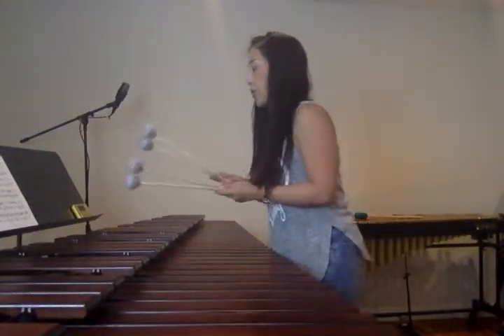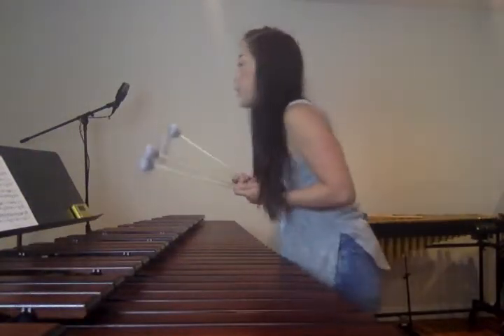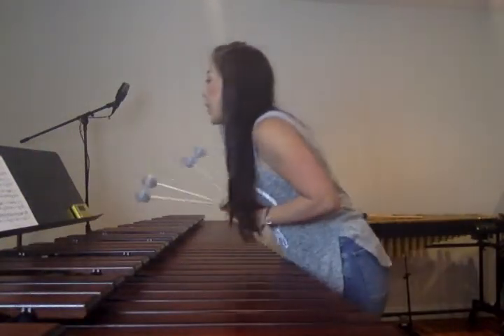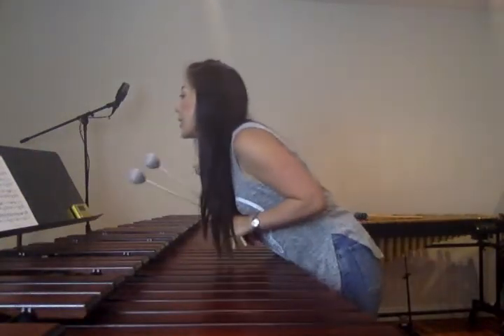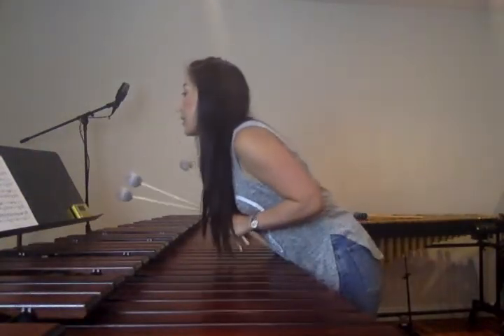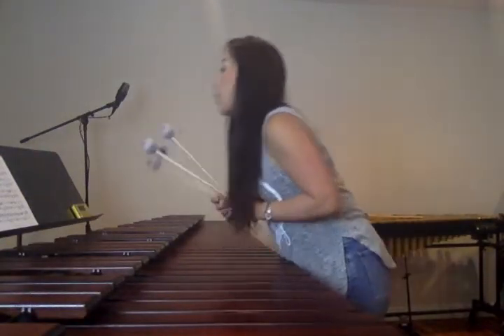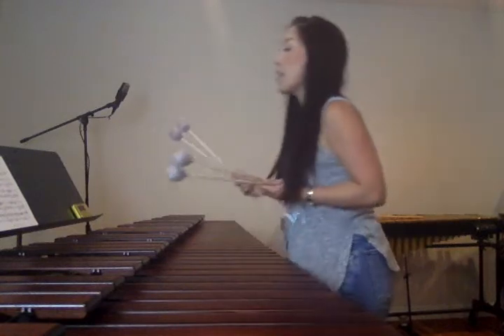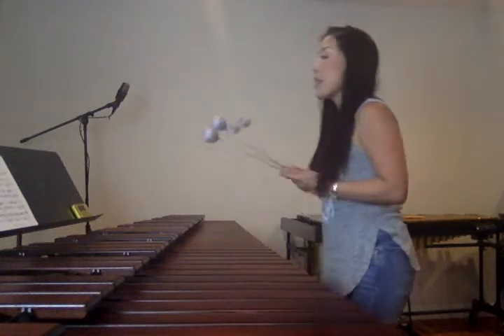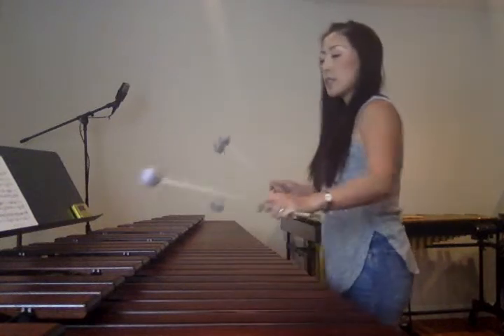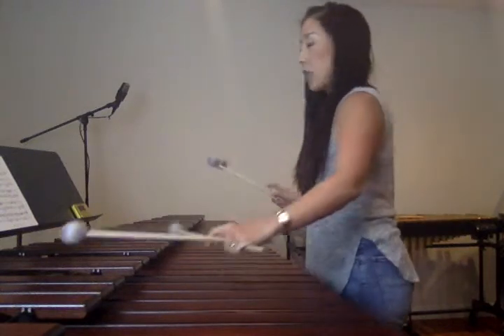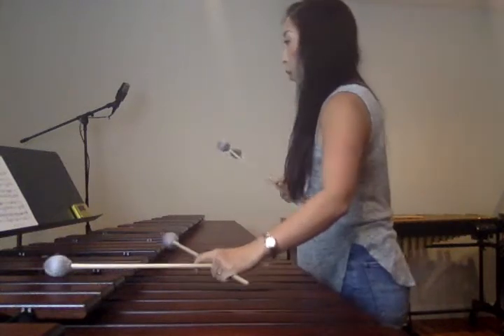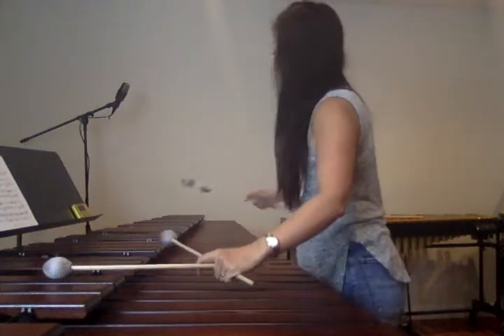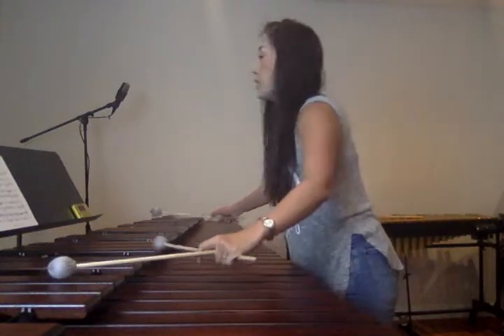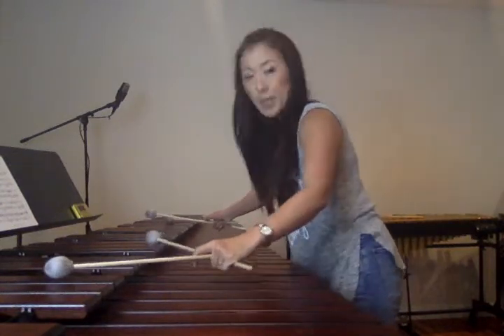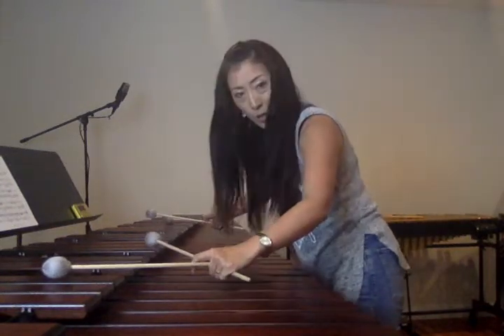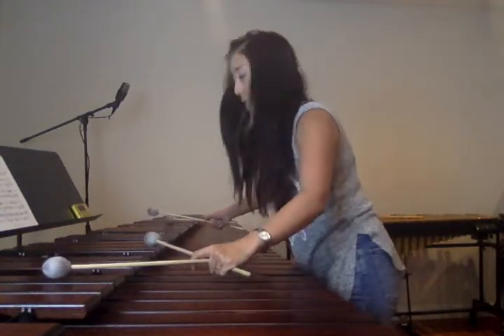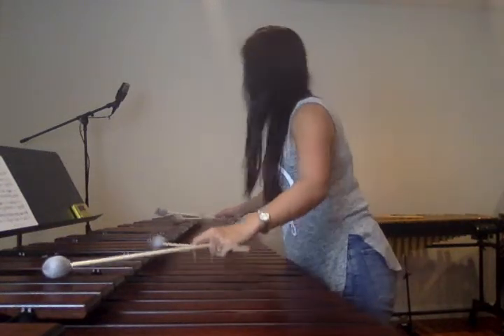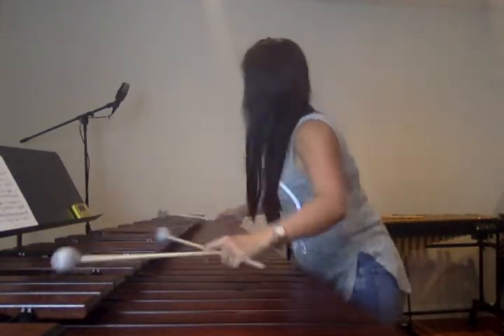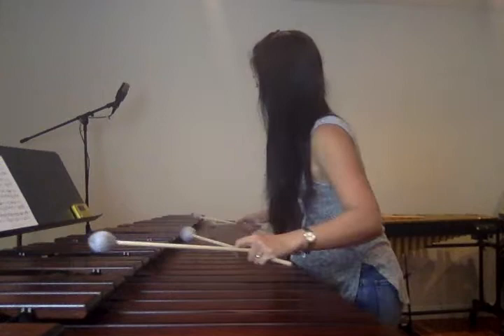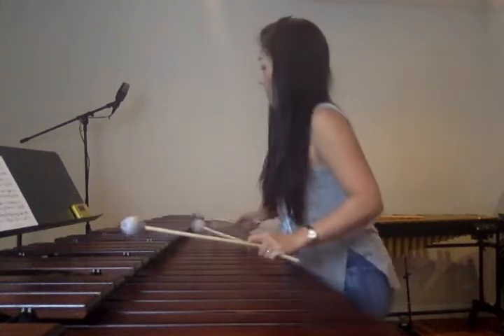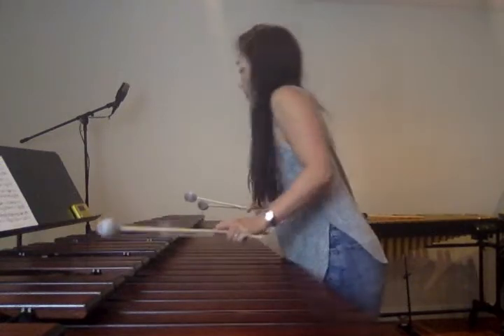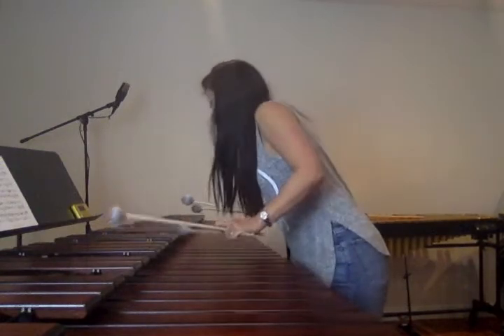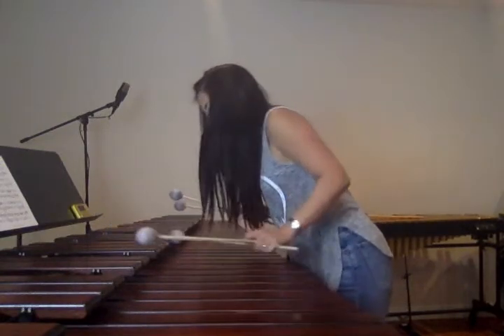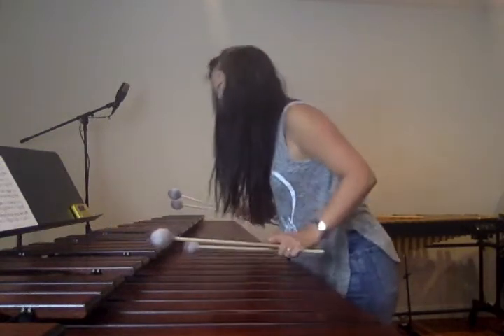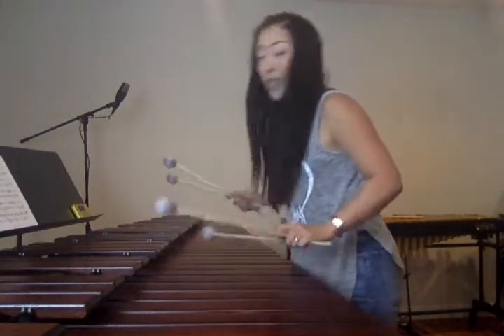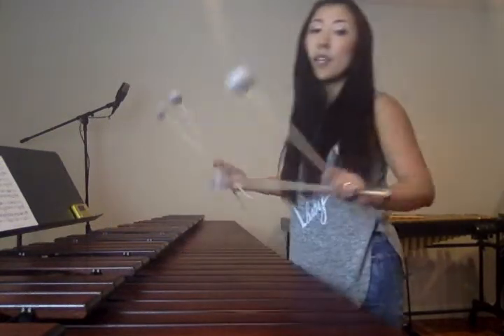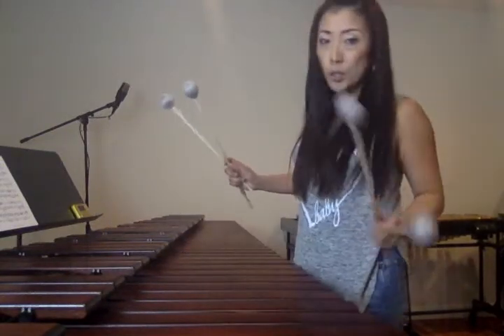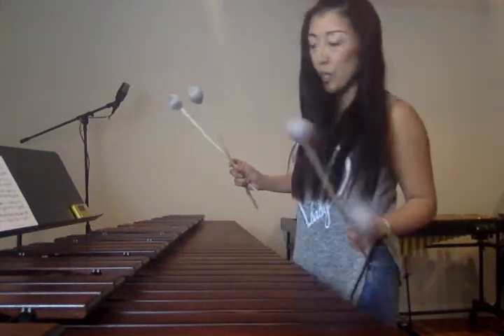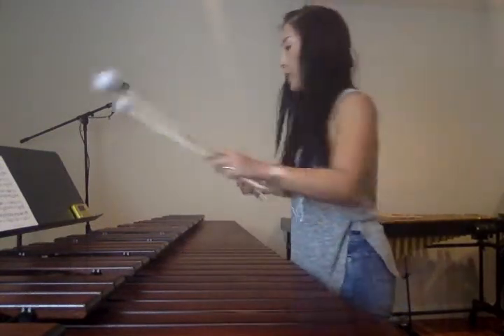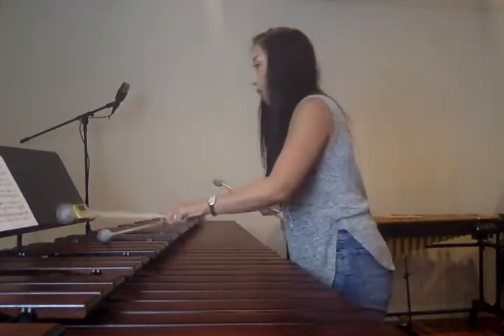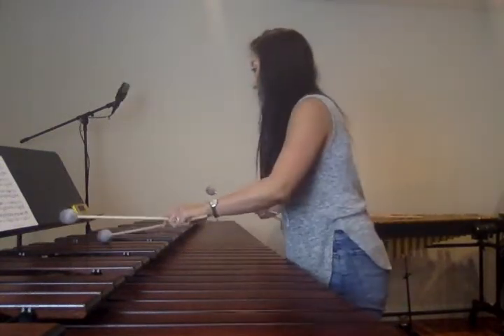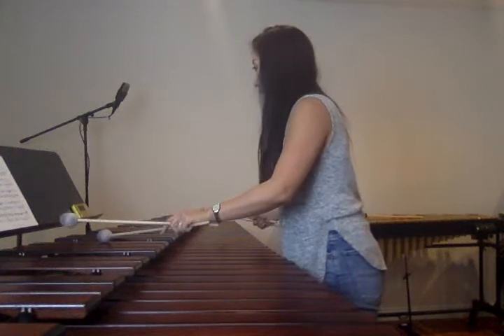So the first note is measure 4. There's a low B-flat. Play it 1 octave higher.